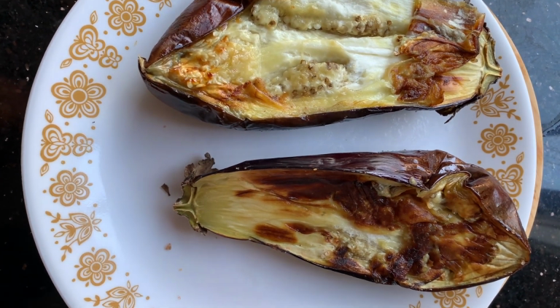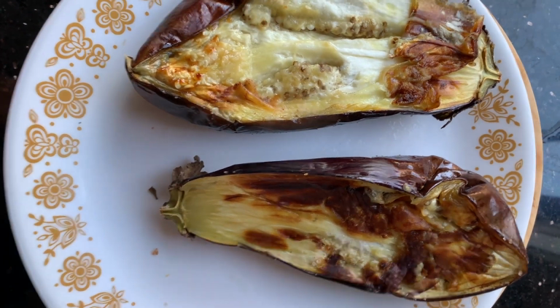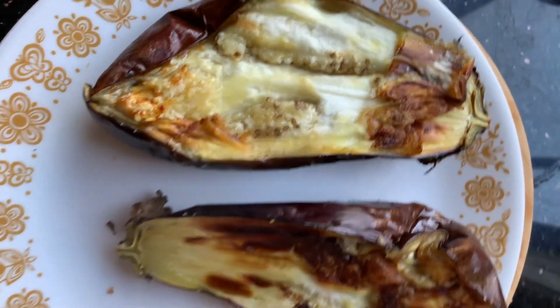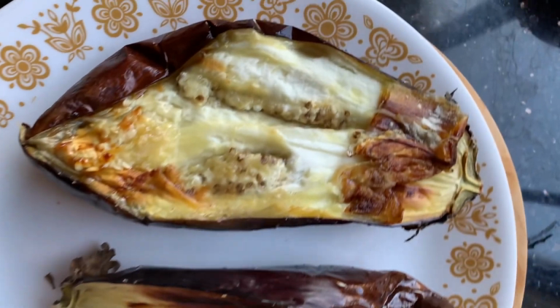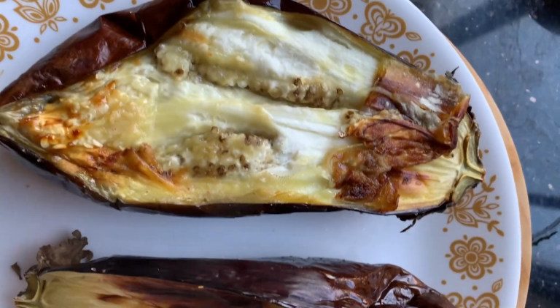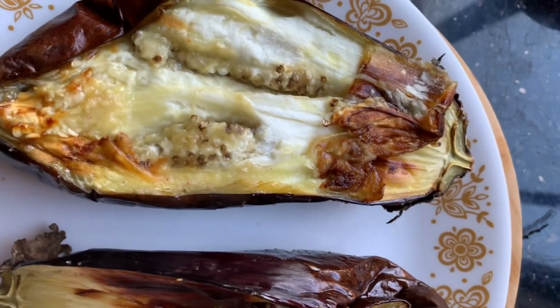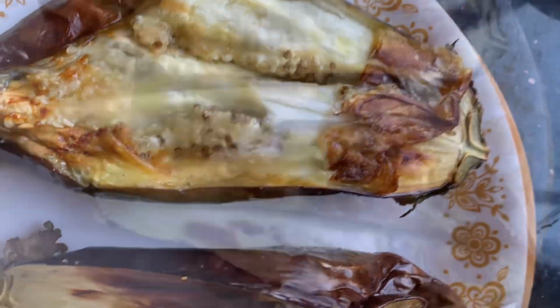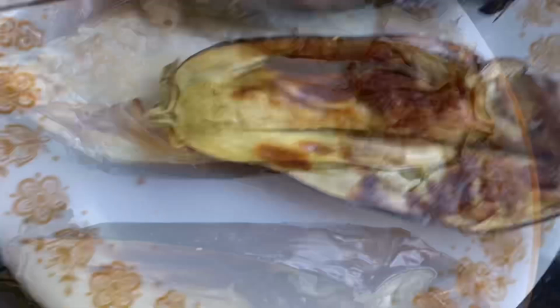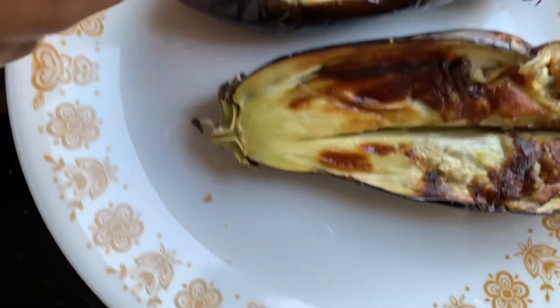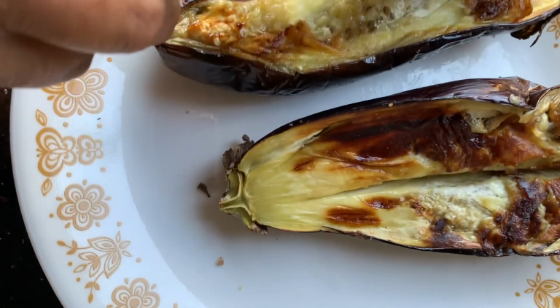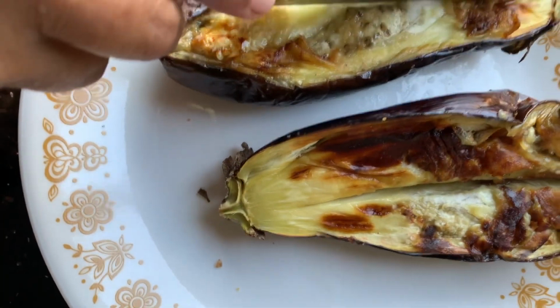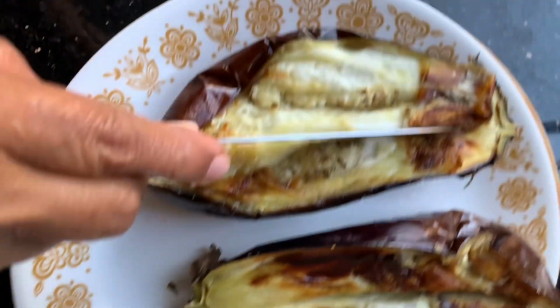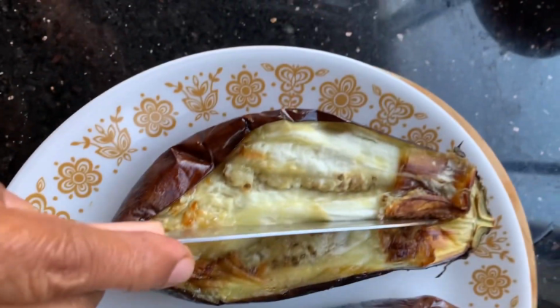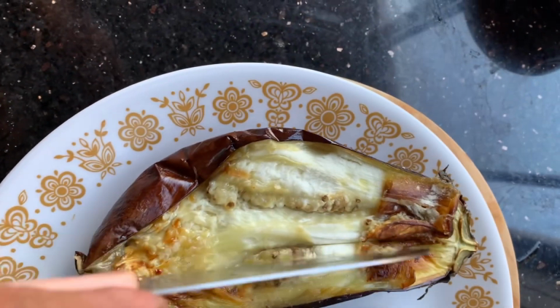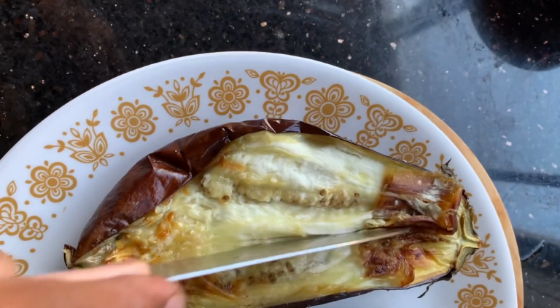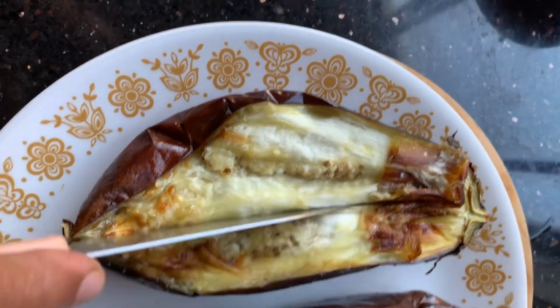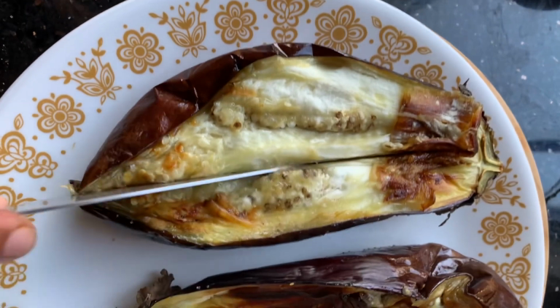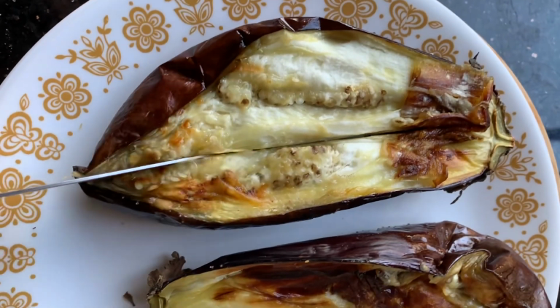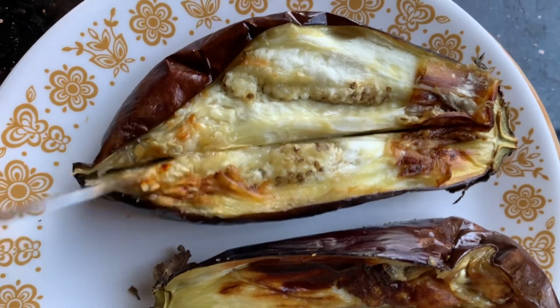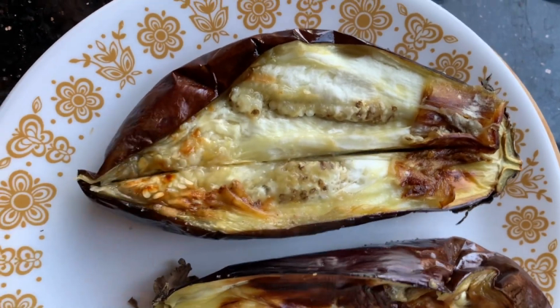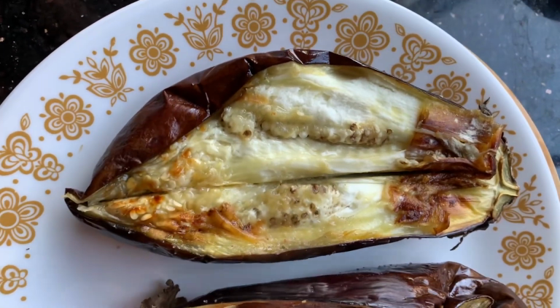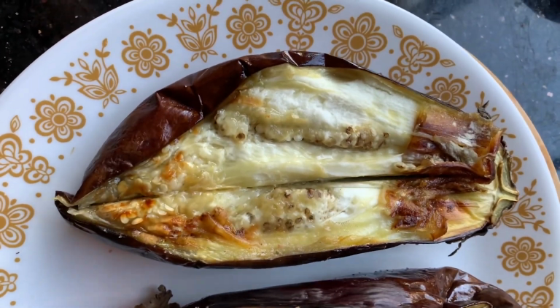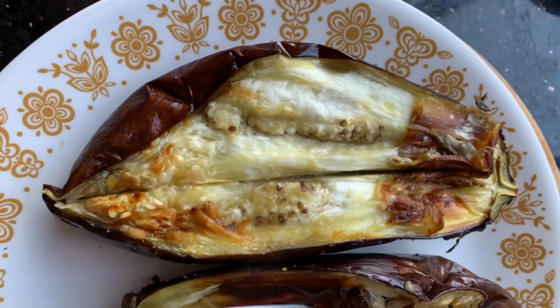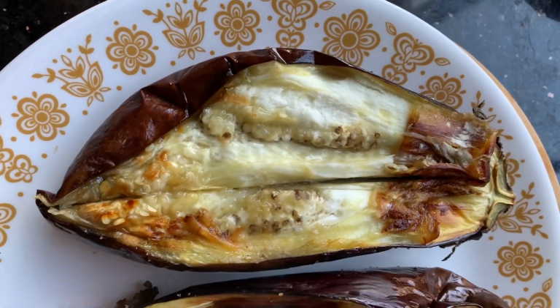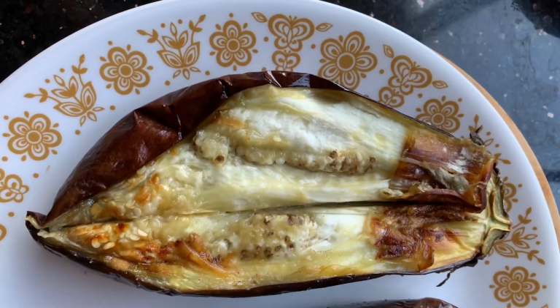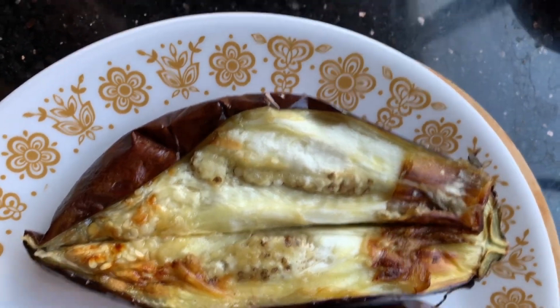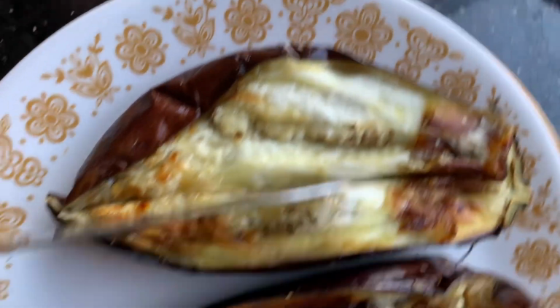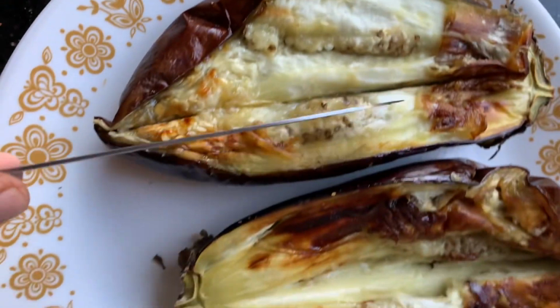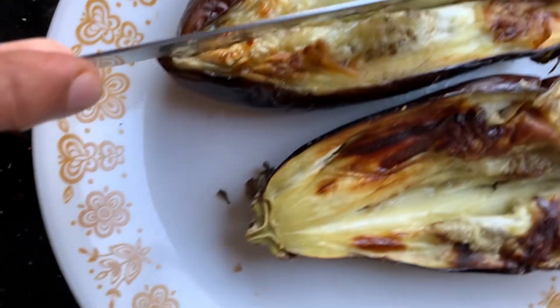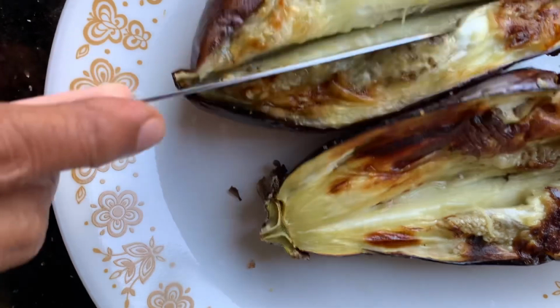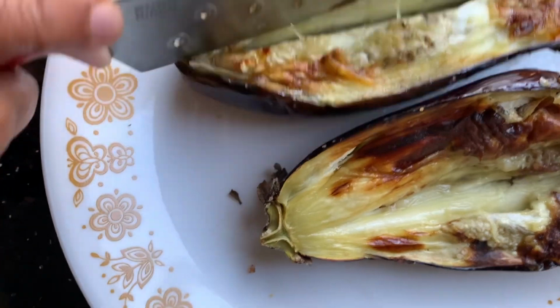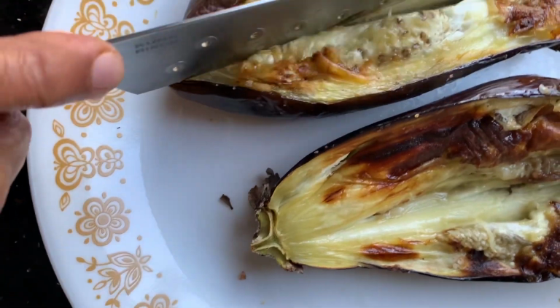about 20 minutes, you turn it. After you turn it, you get the light brown, burnt, grilled eggplant.